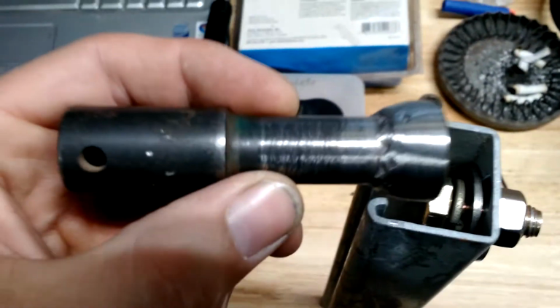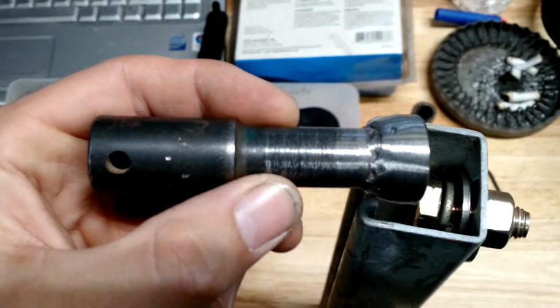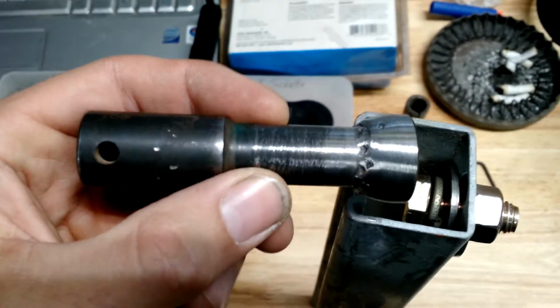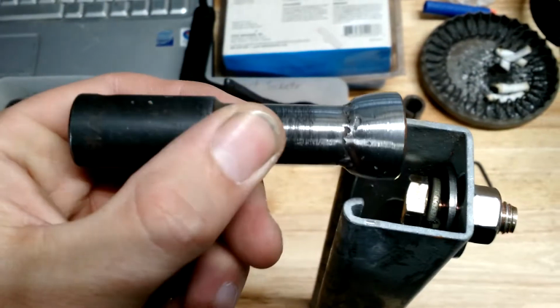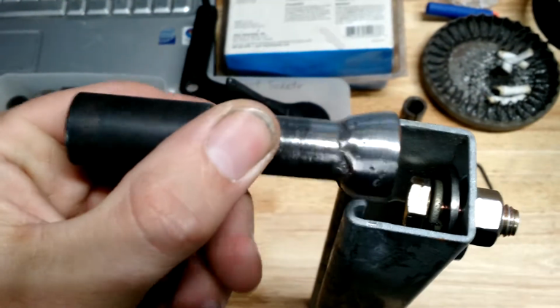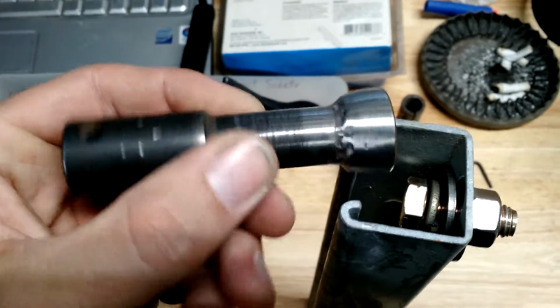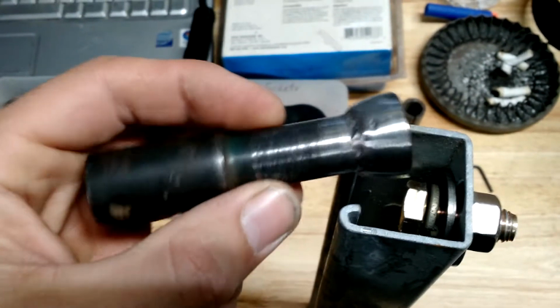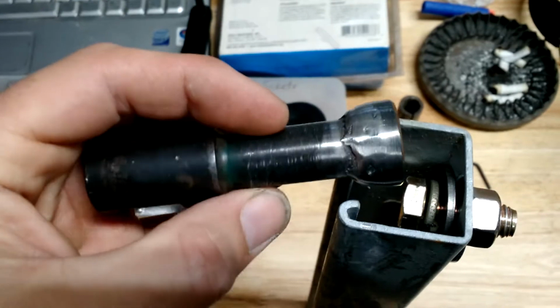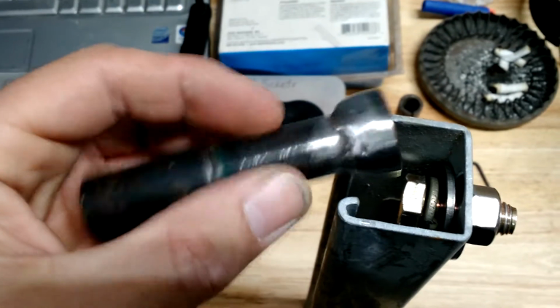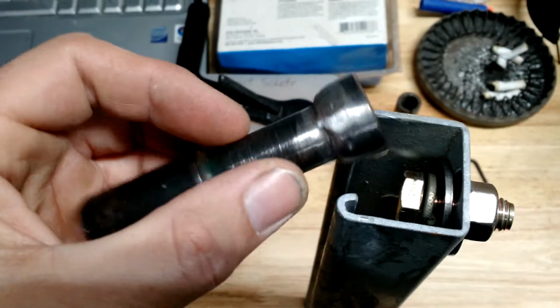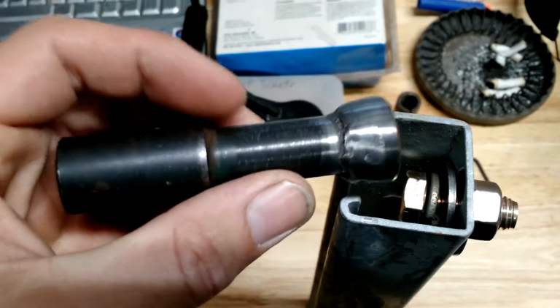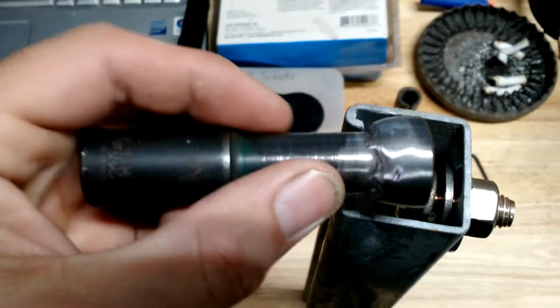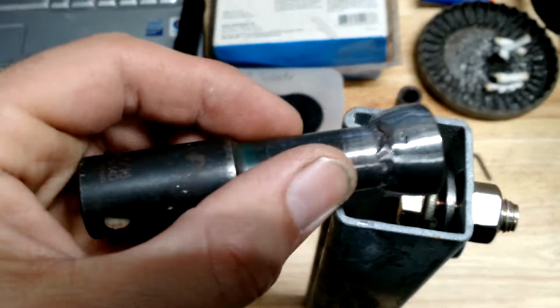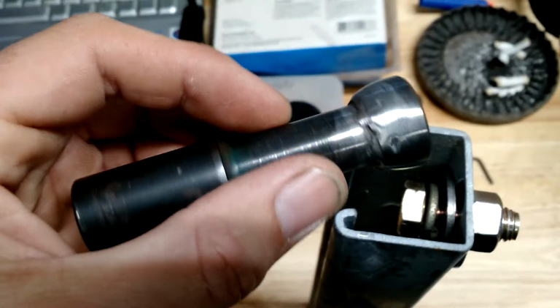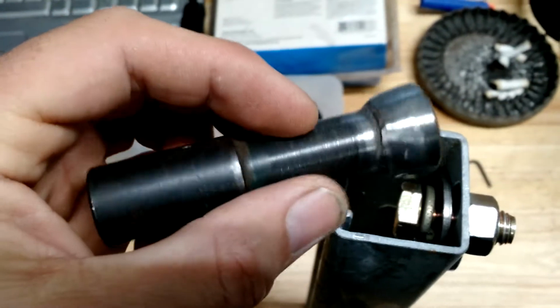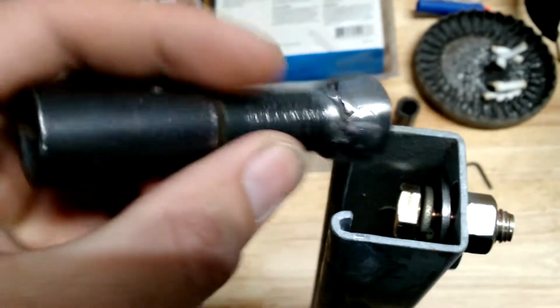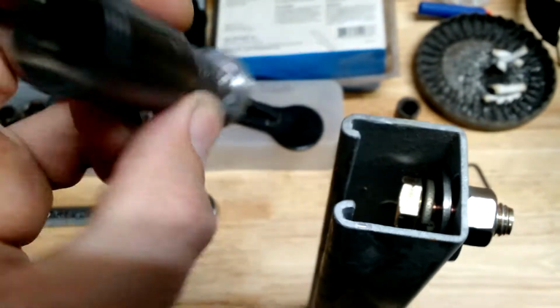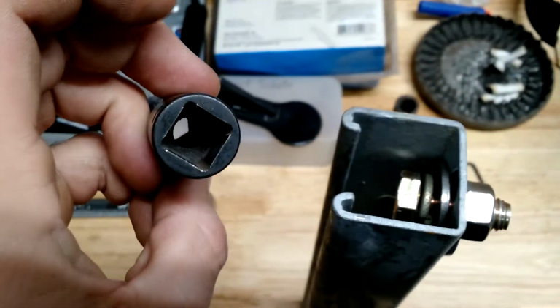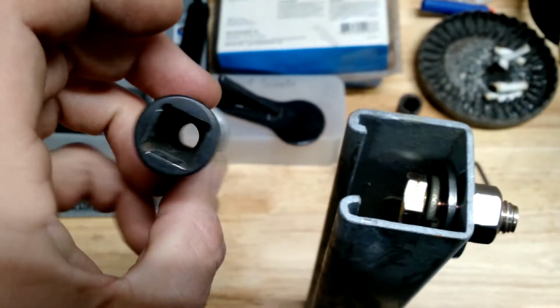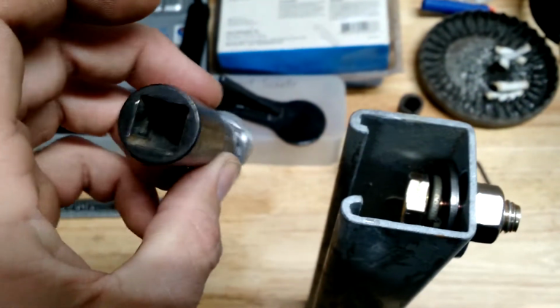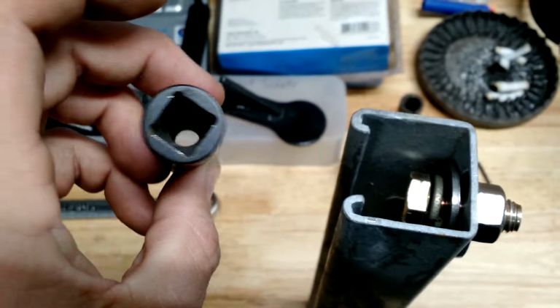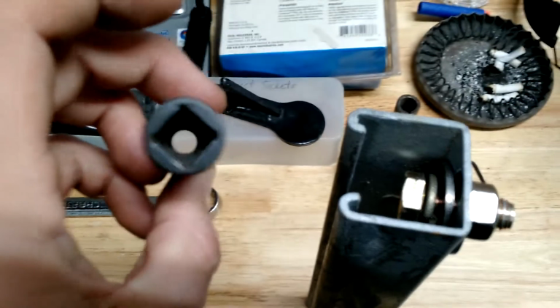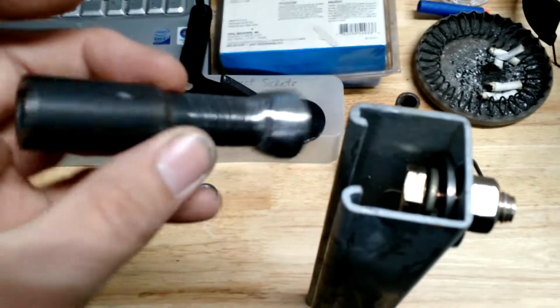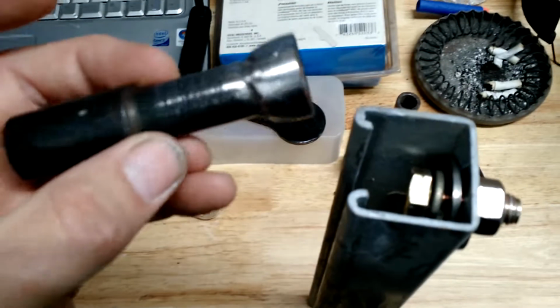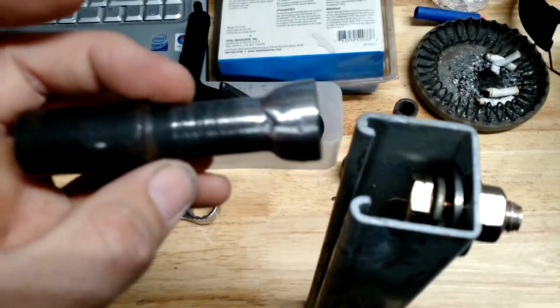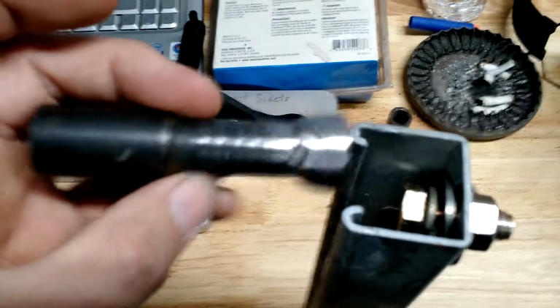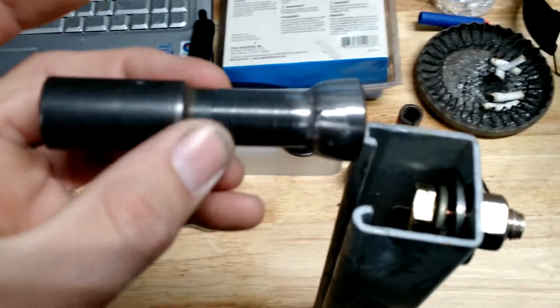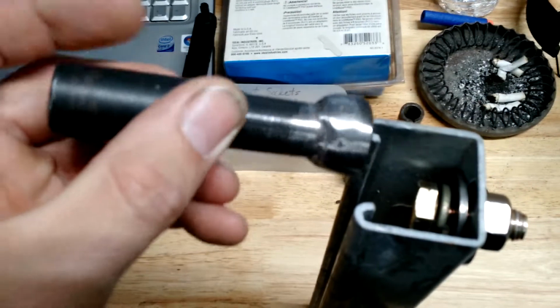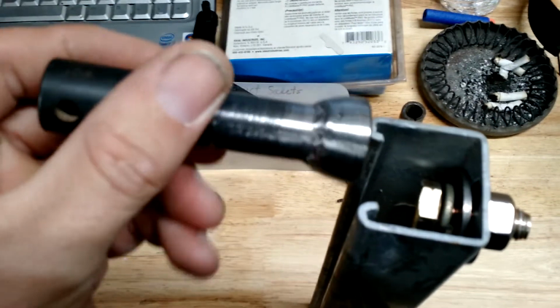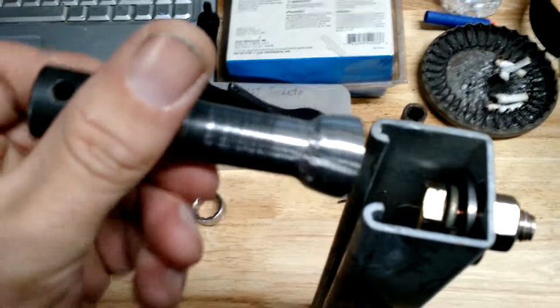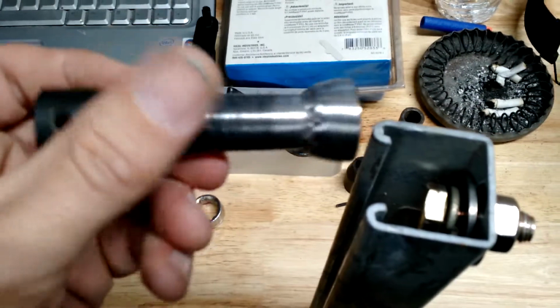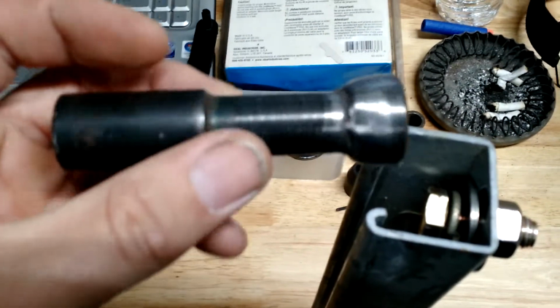Custom socket. This was a 7/16th deep wall, half-inch drive socket, and I don't know, maybe somebody uses them, but not me.